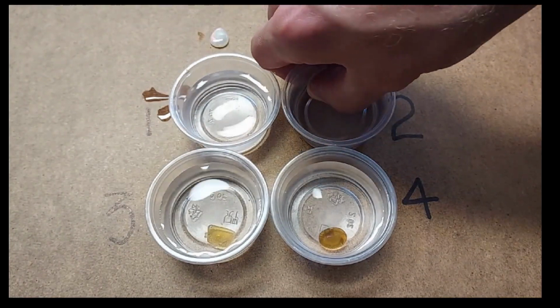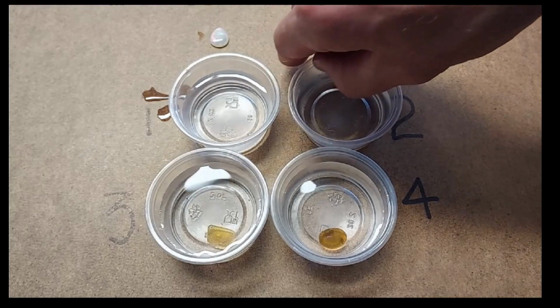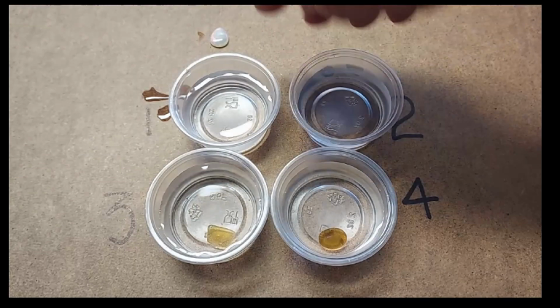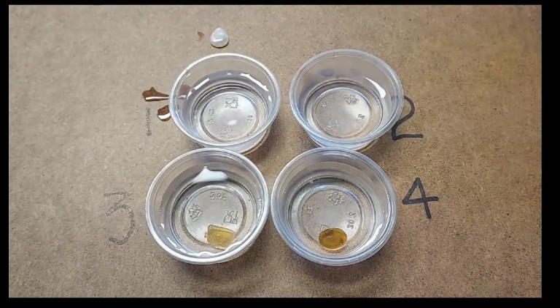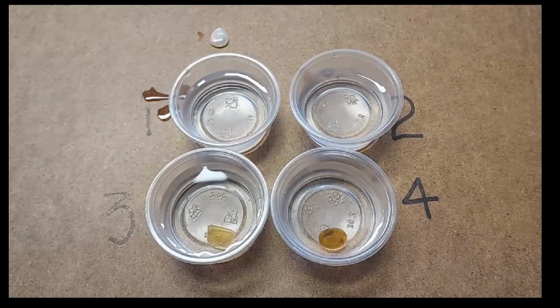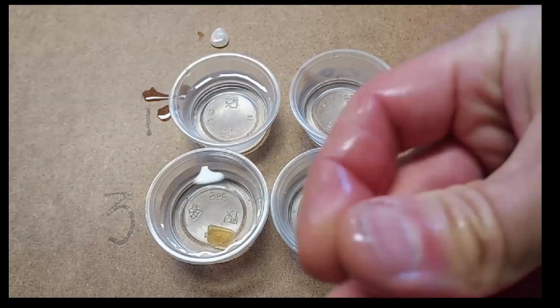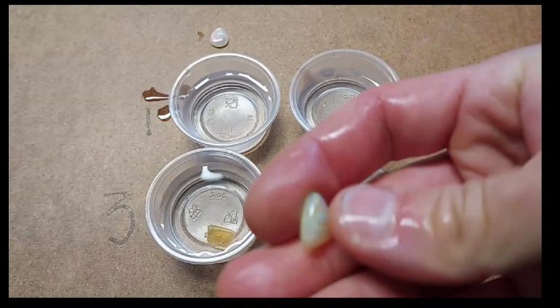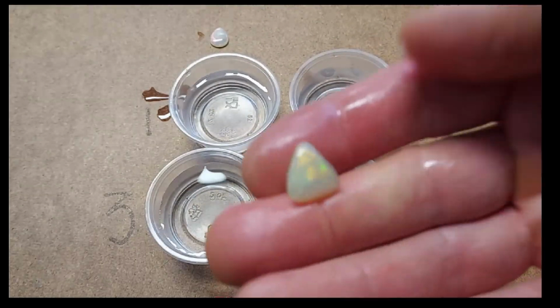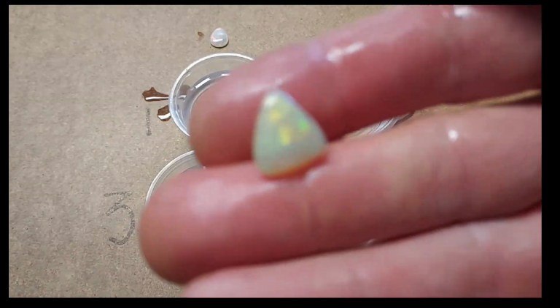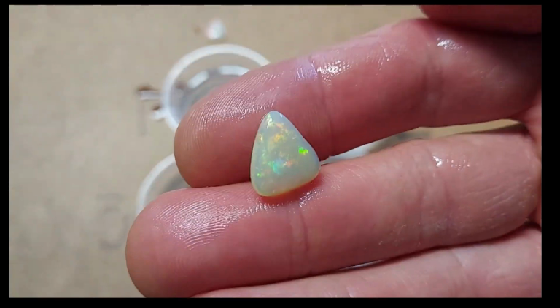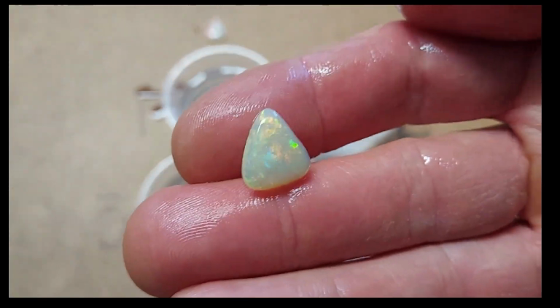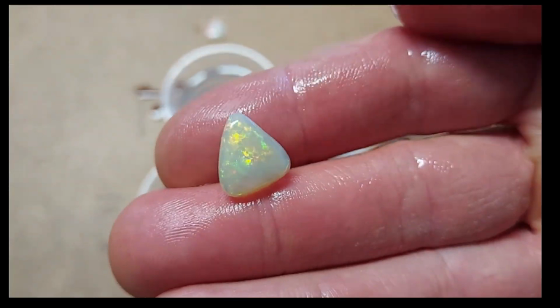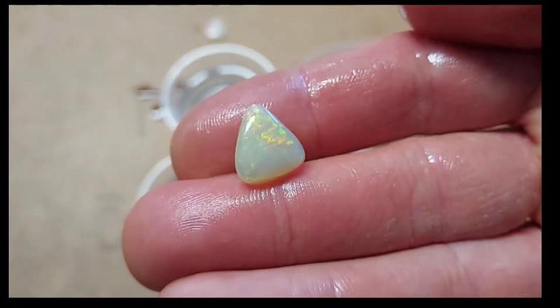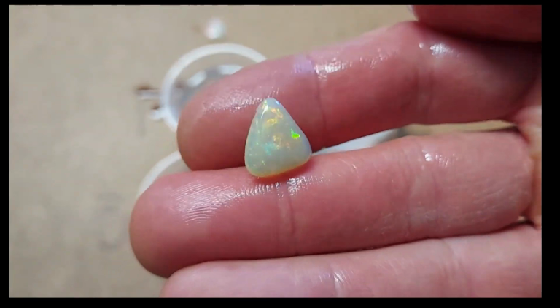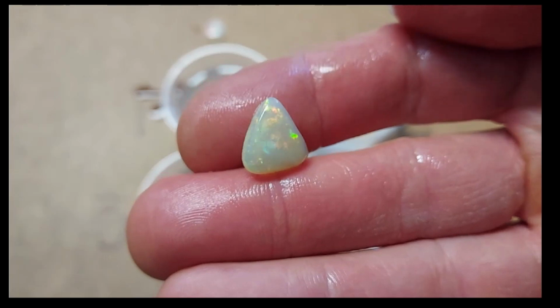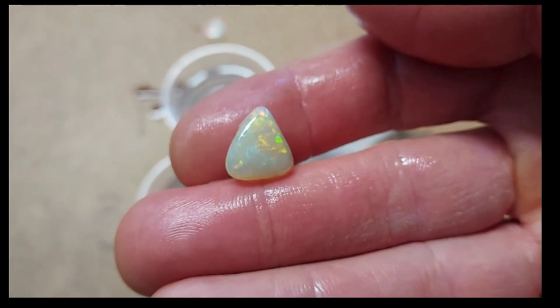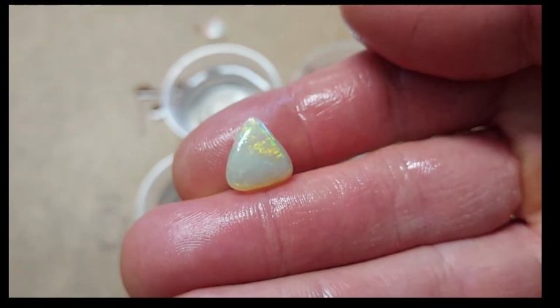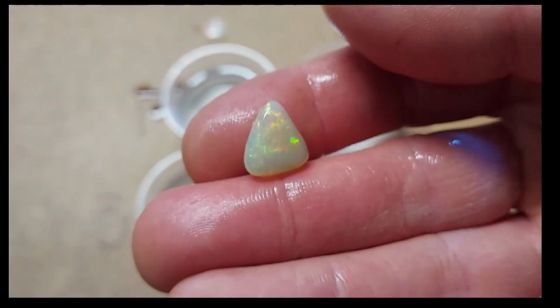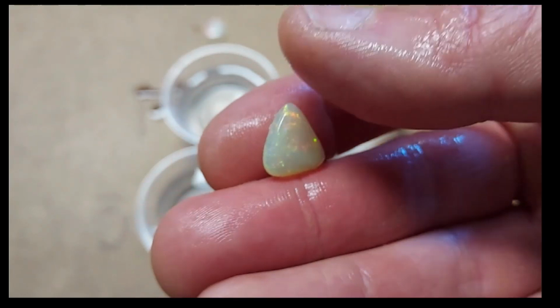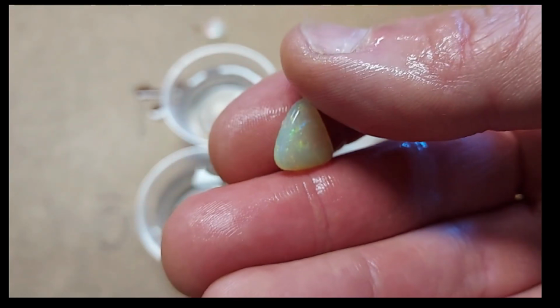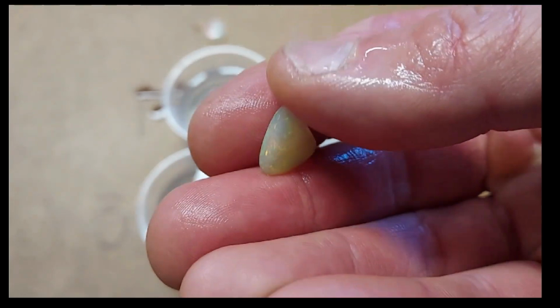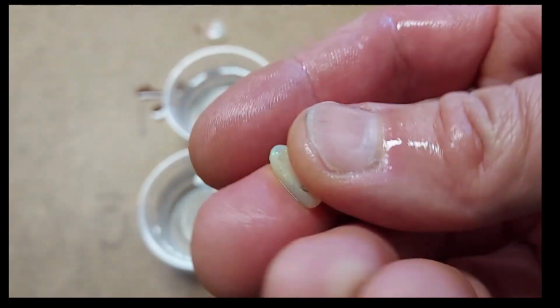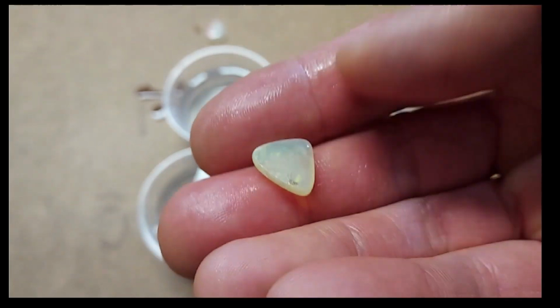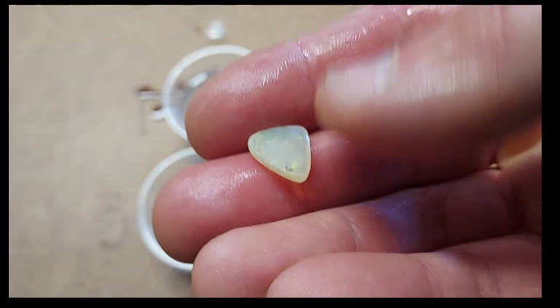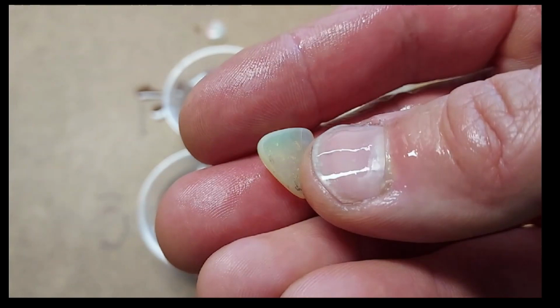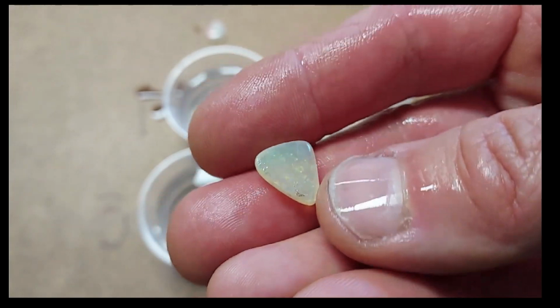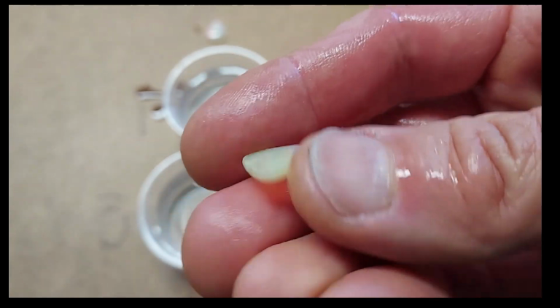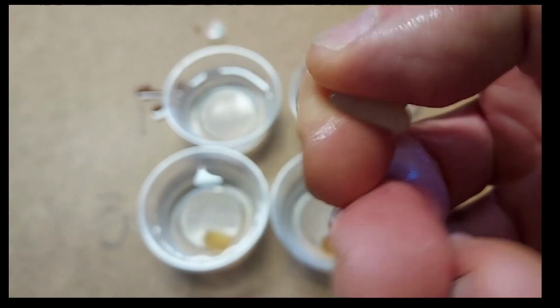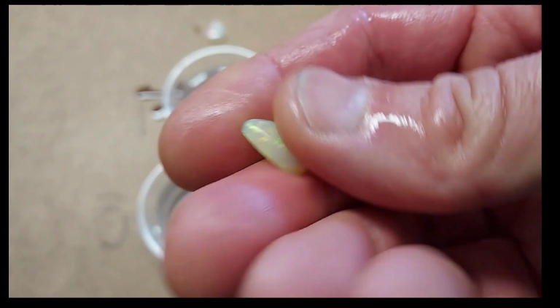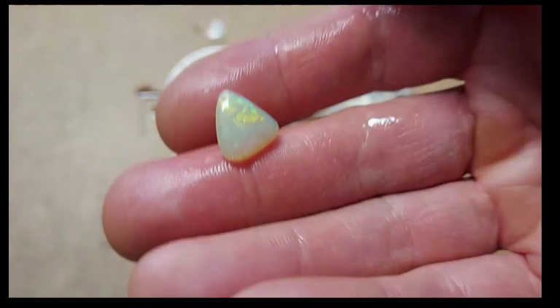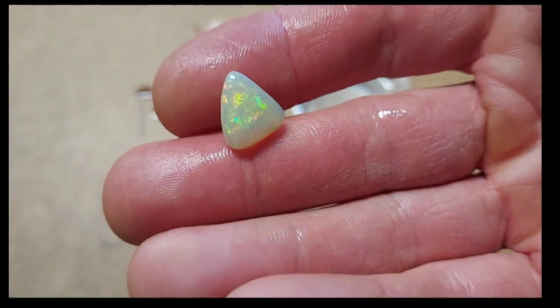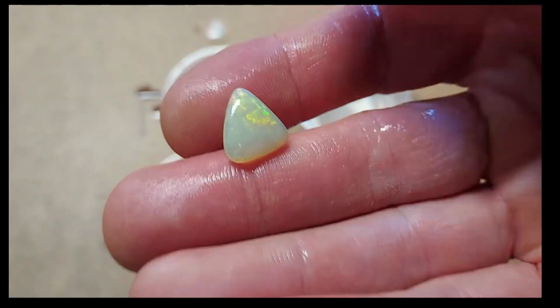Here's number two. Also an Australian opal, also semi-transparent and jelly-like, similar to Ethiopian. It hasn't actually changed in transparency since we put it in.